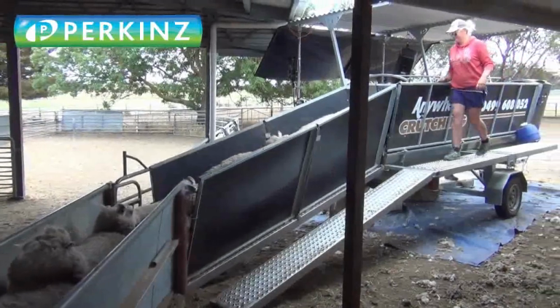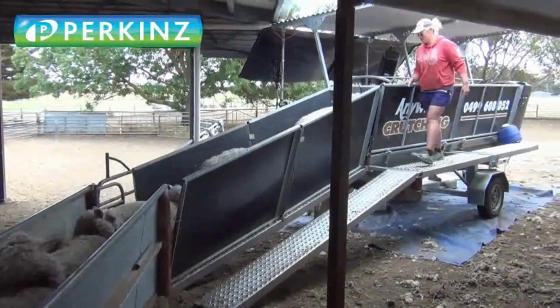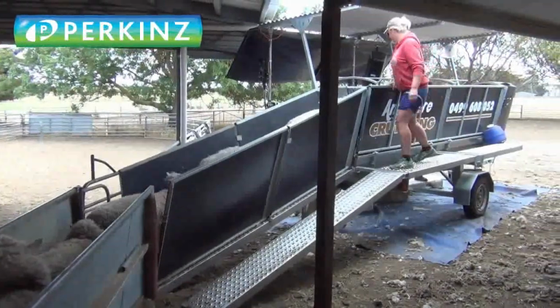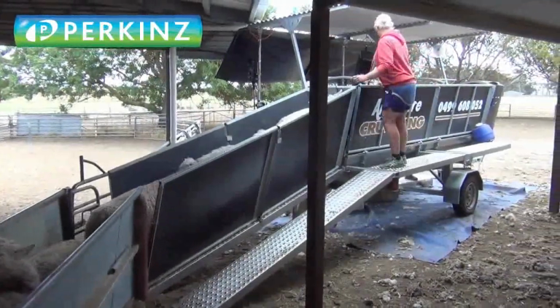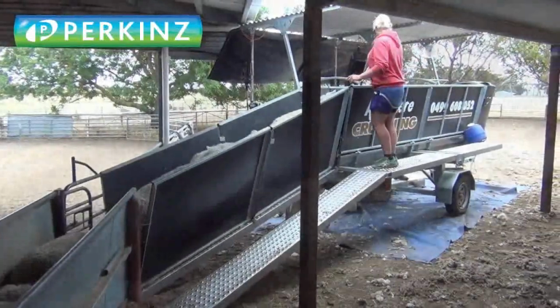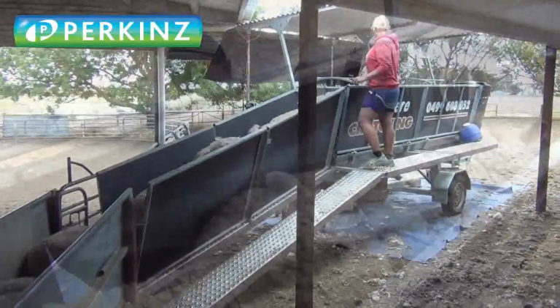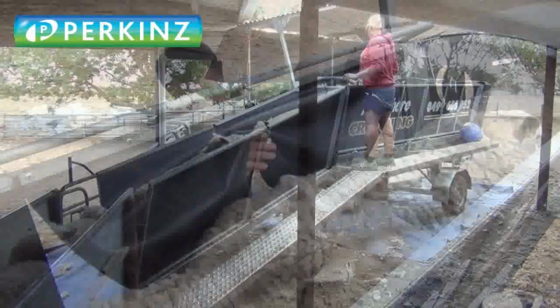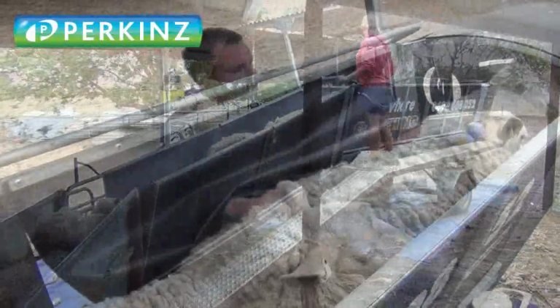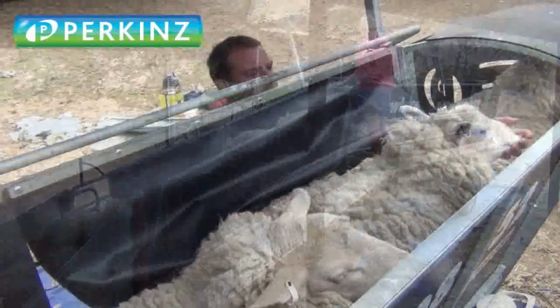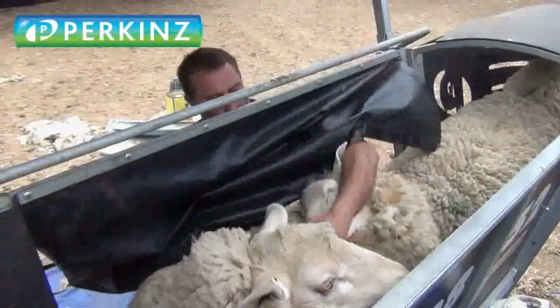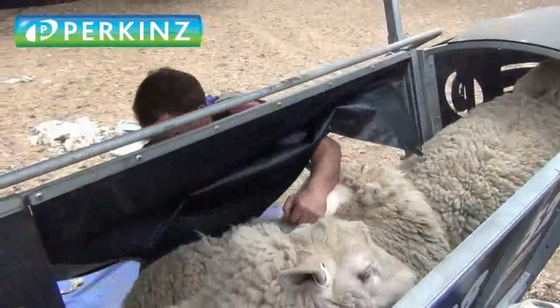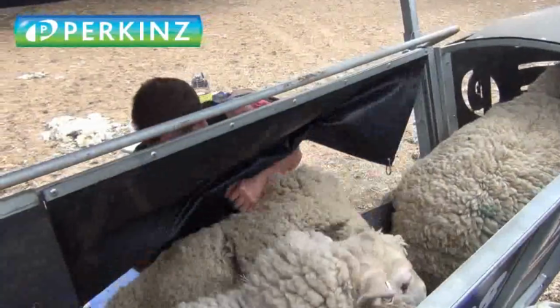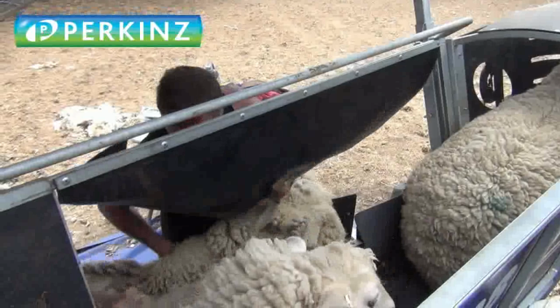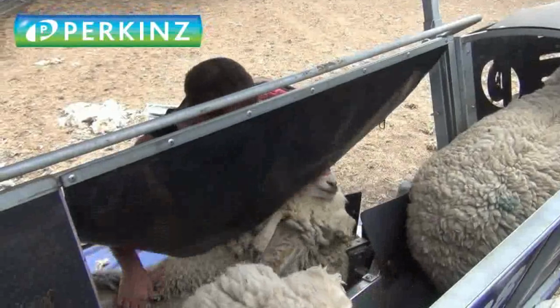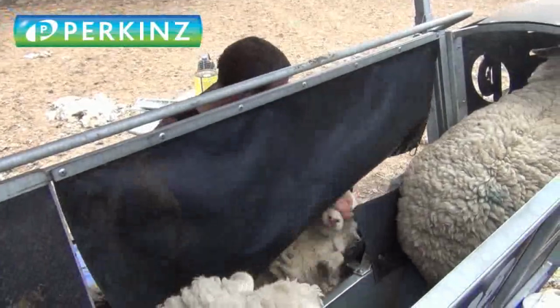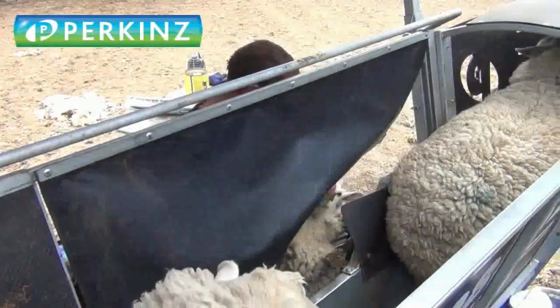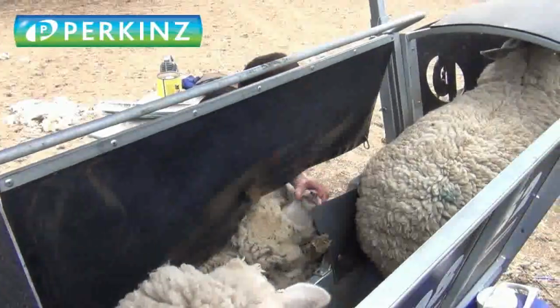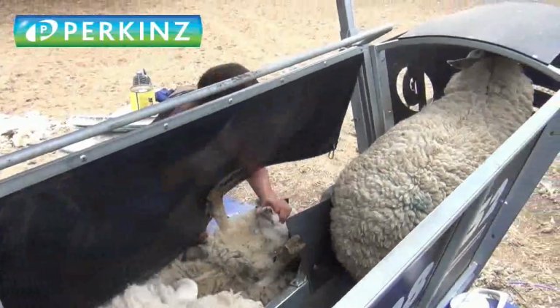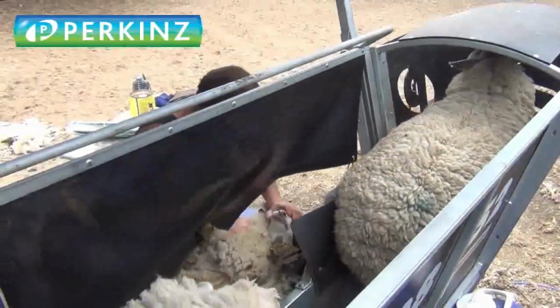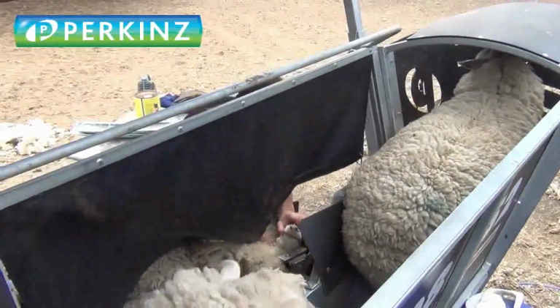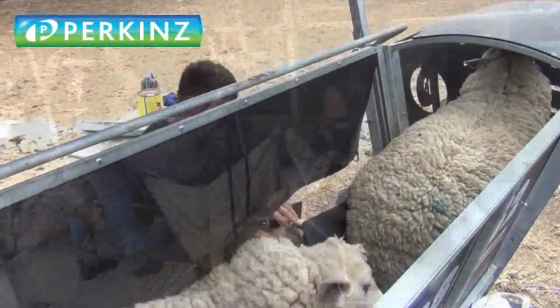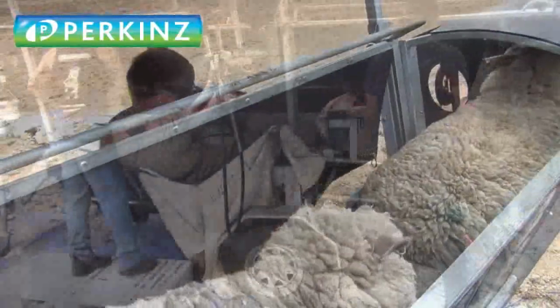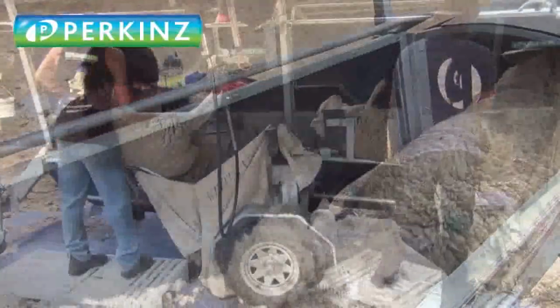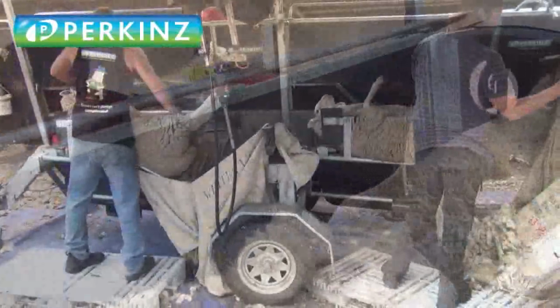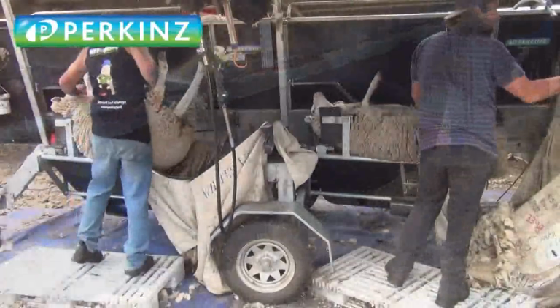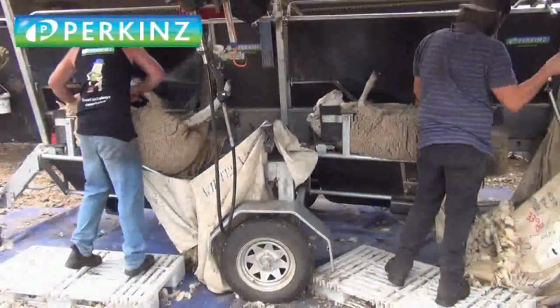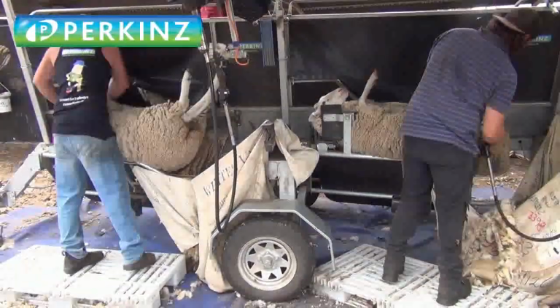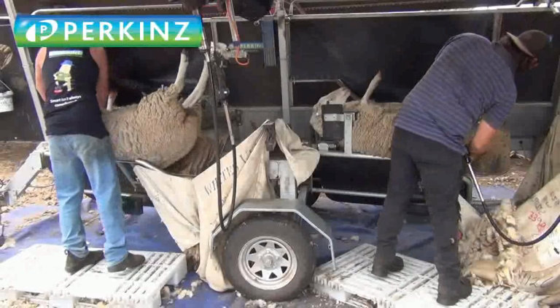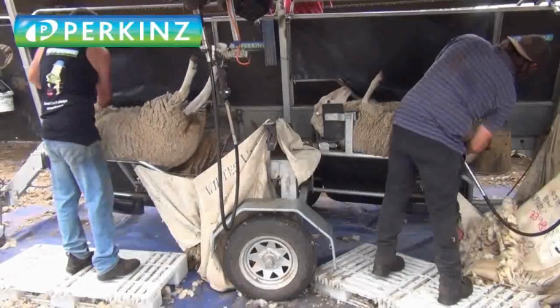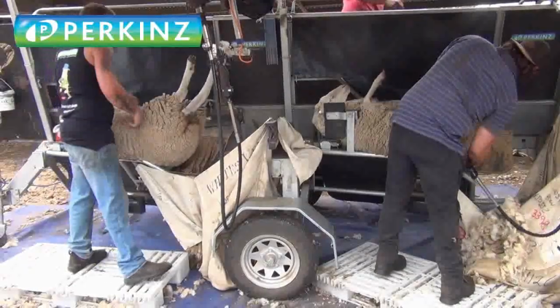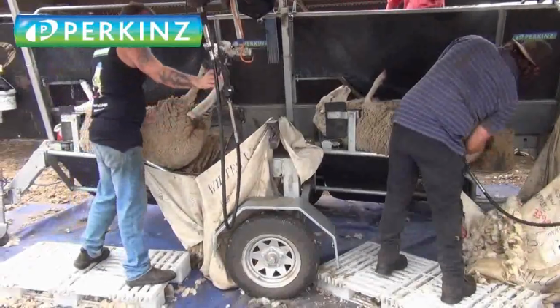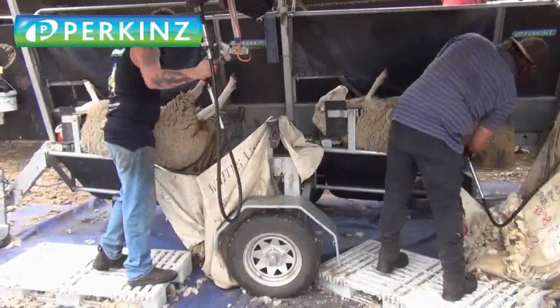G'day guys, it's just Wayne here, putting together a few videos of our Crutch Master systems working, showing it off for the website. Here we're looking at Dan.